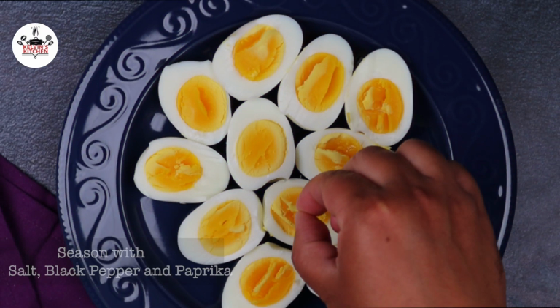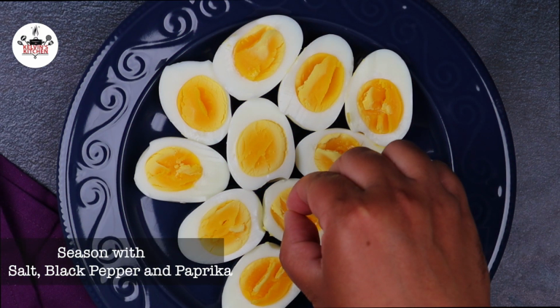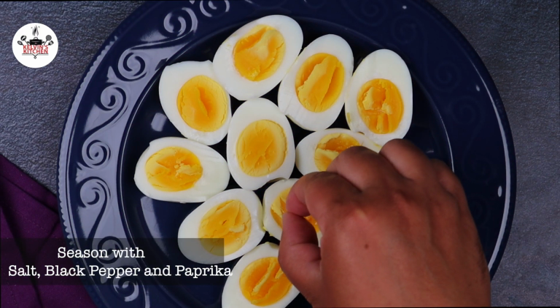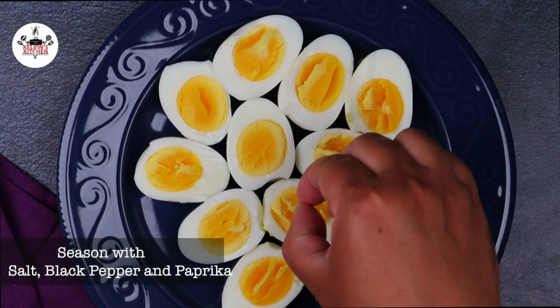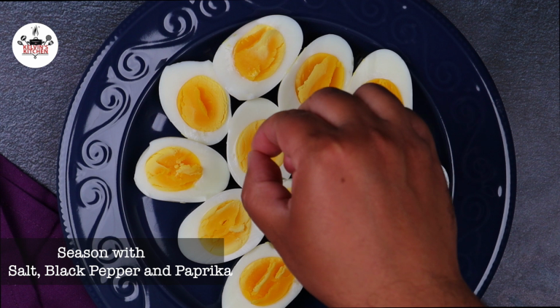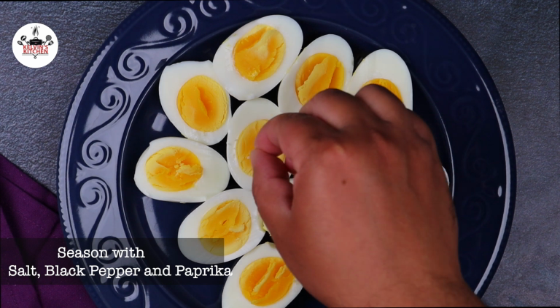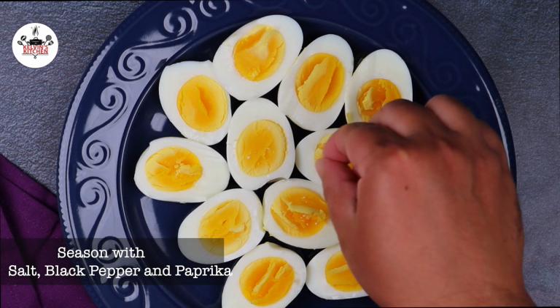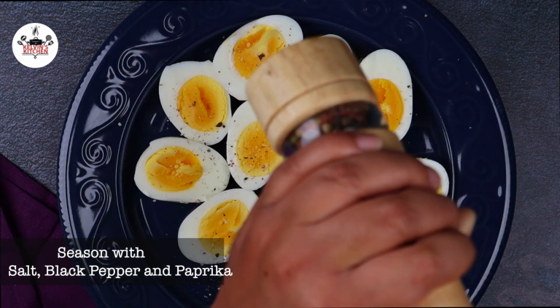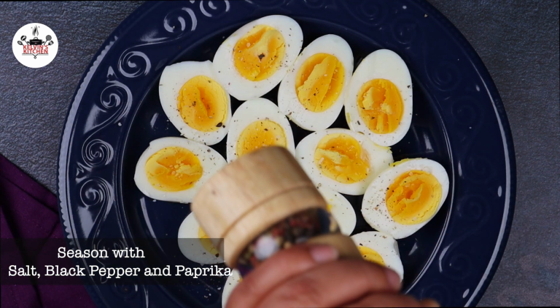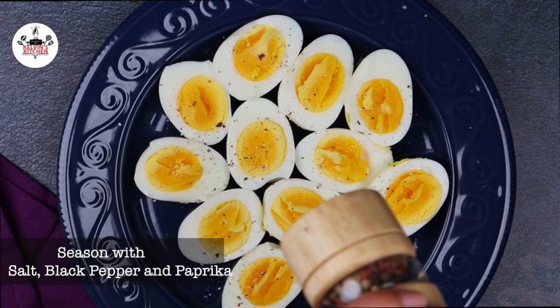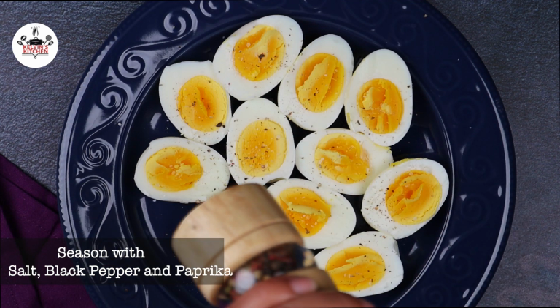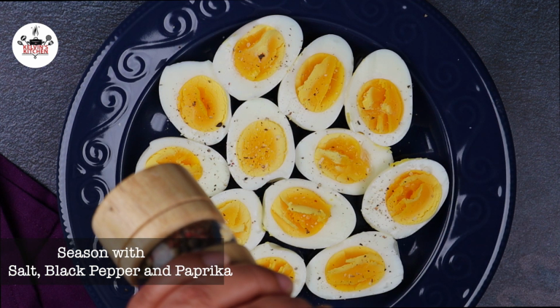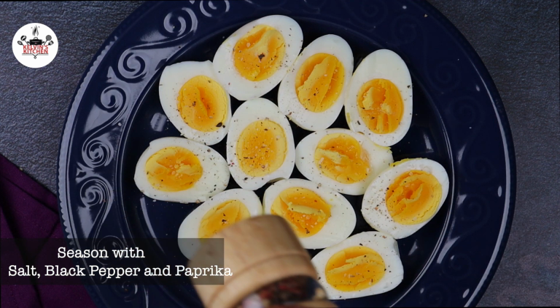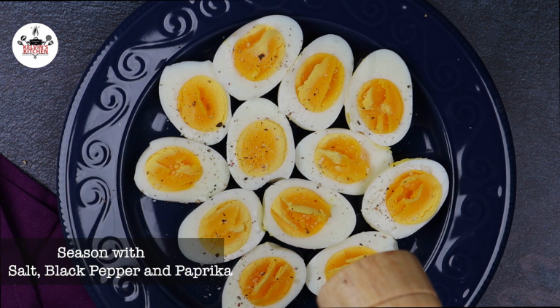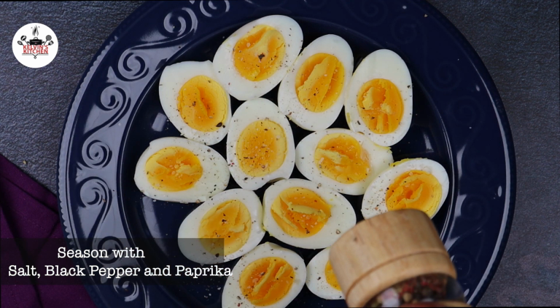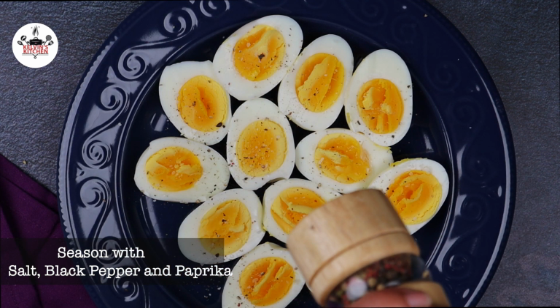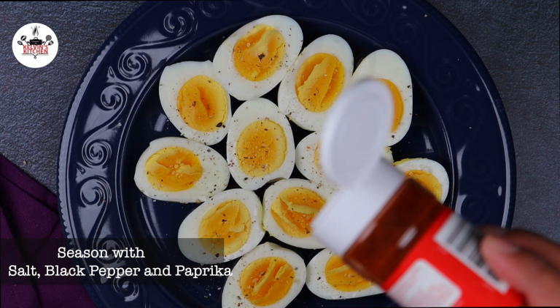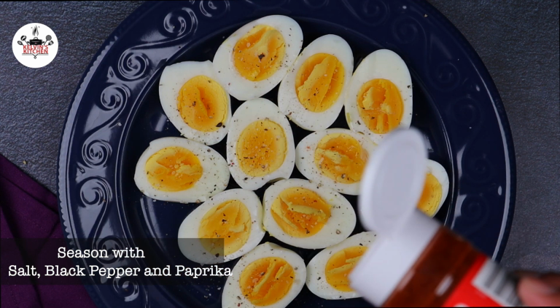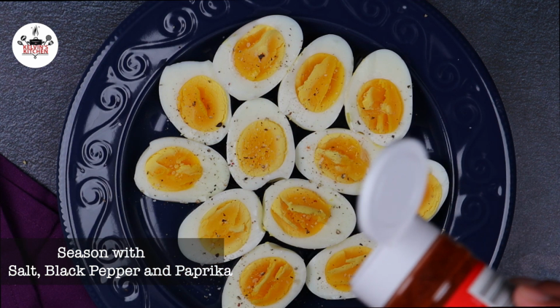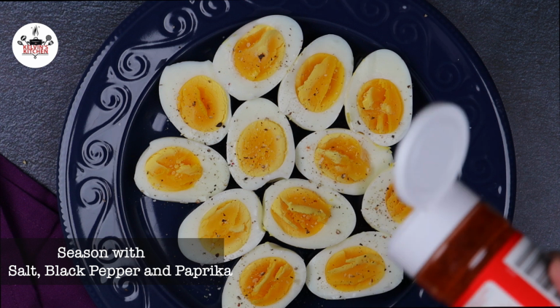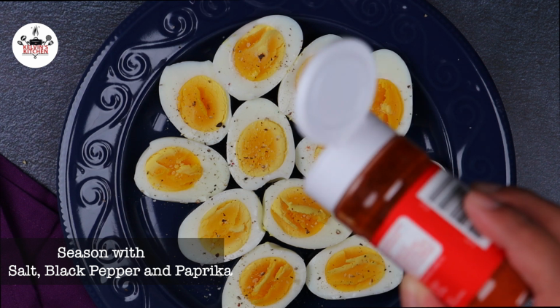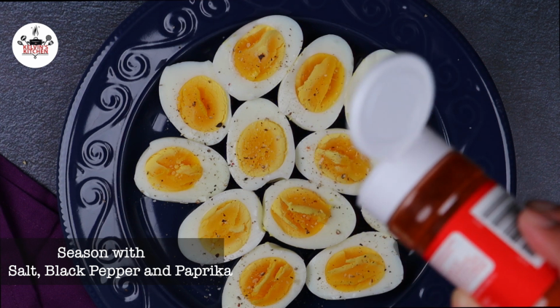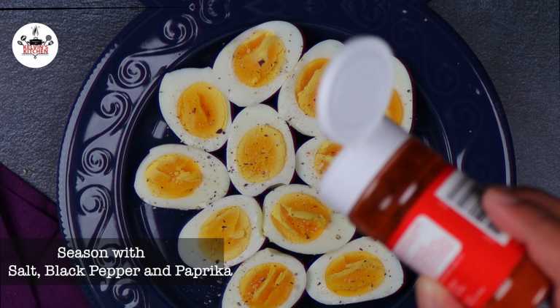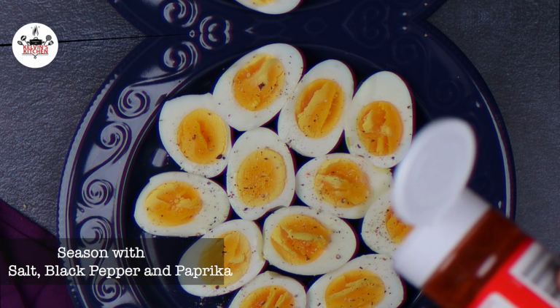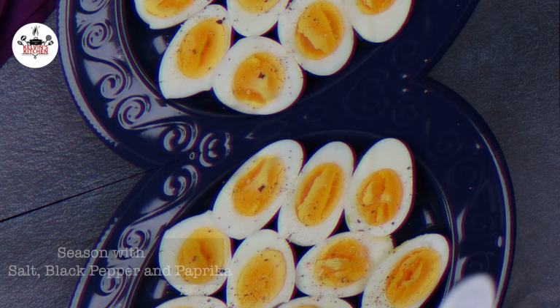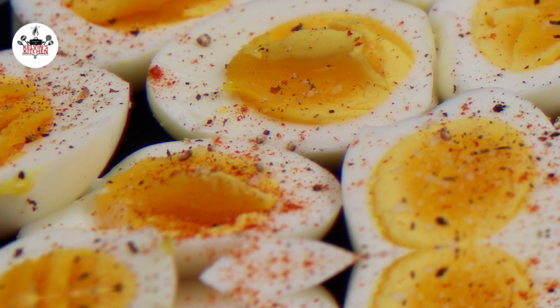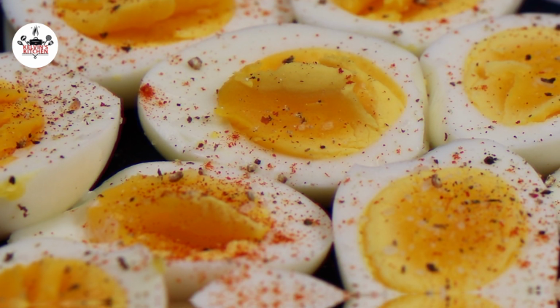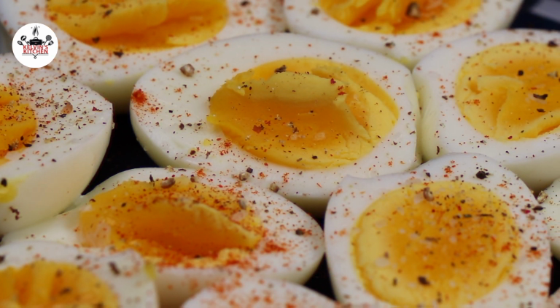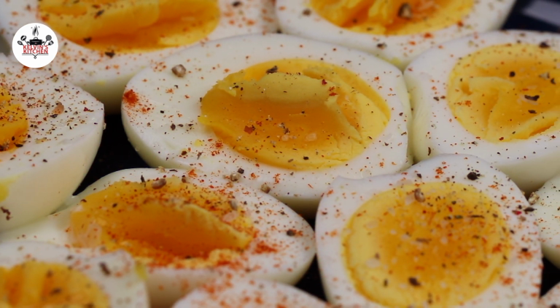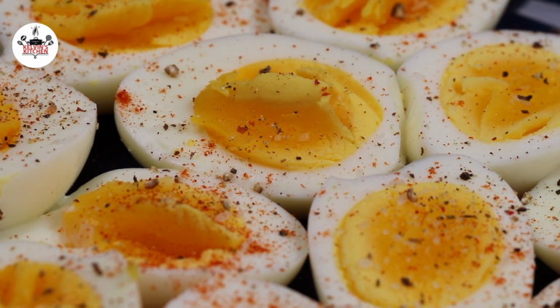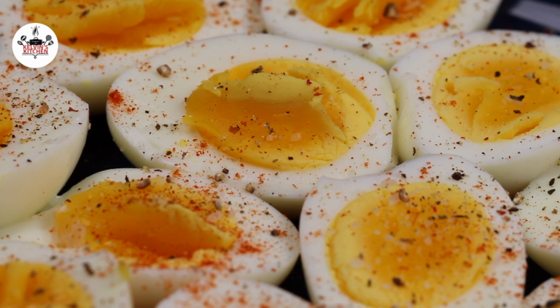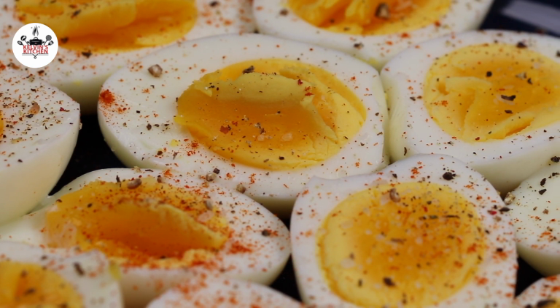Season with kosher salt, freshly ground black pepper, and paprika if you like. And now, you are ready to eat.